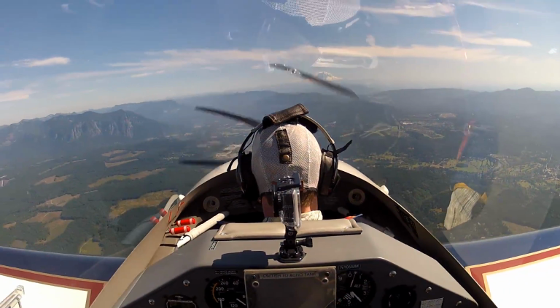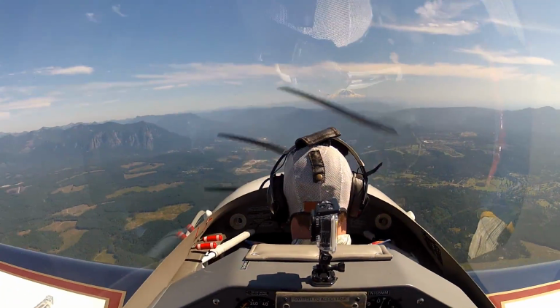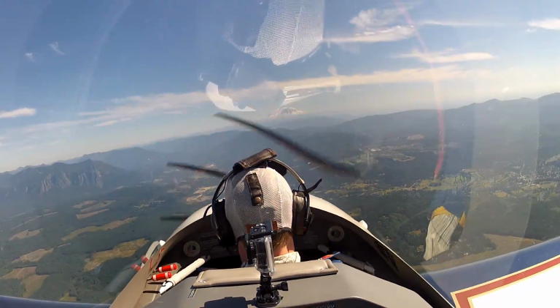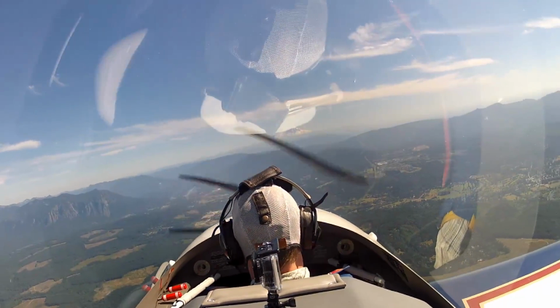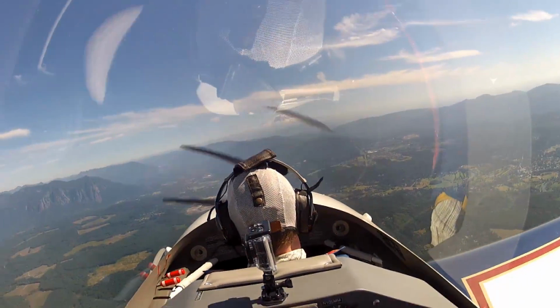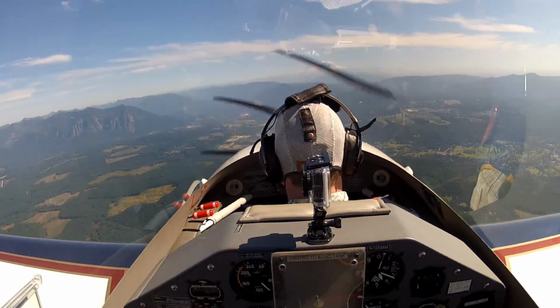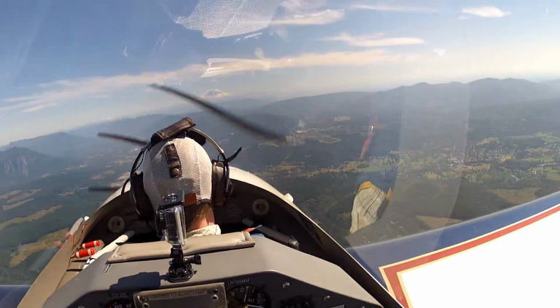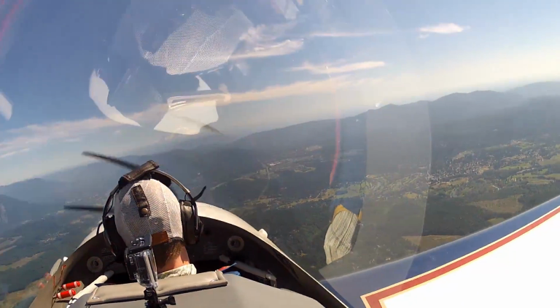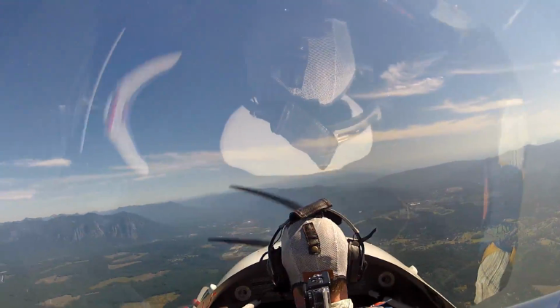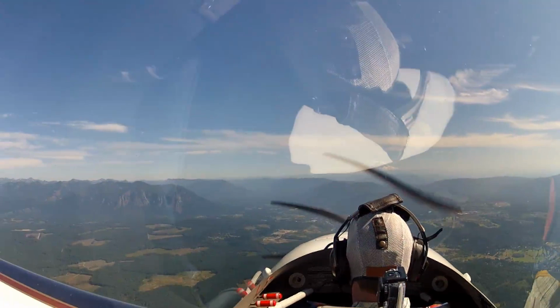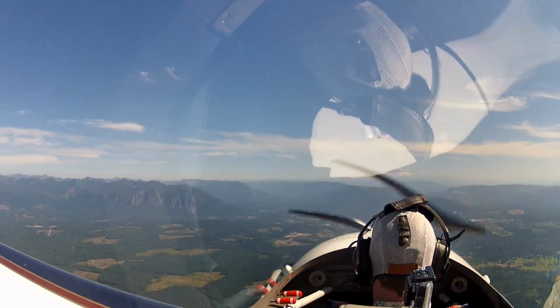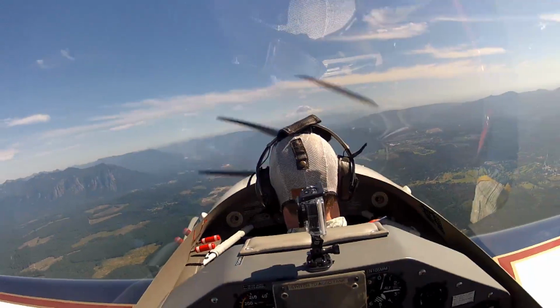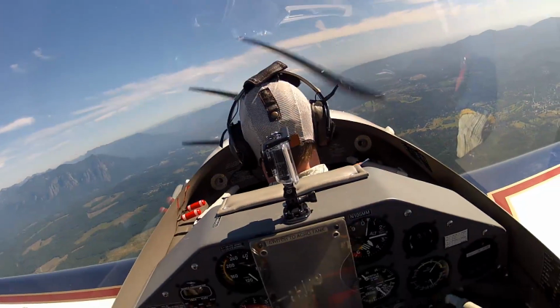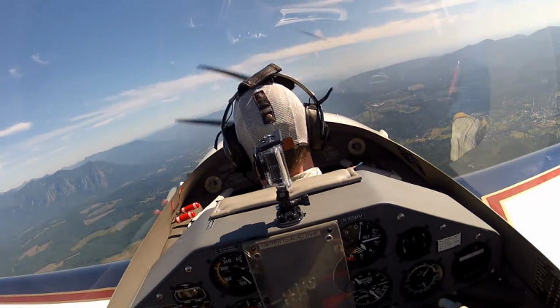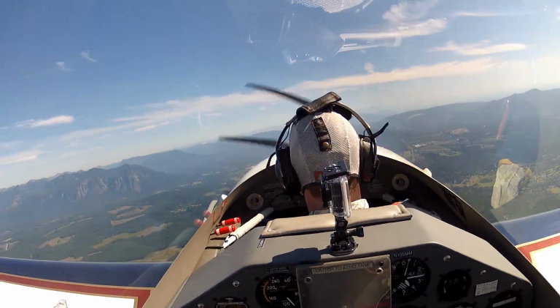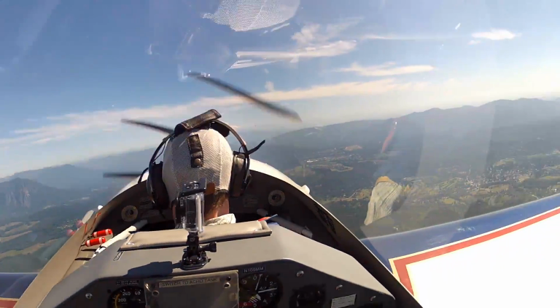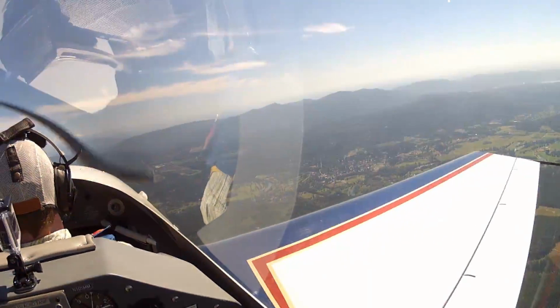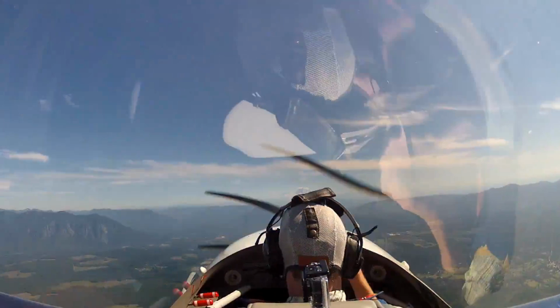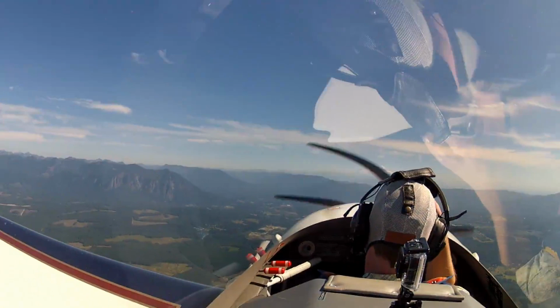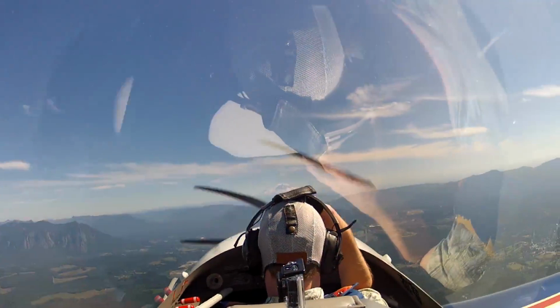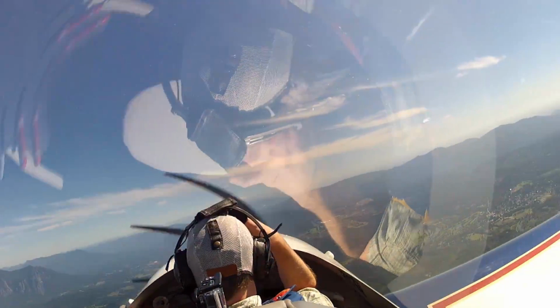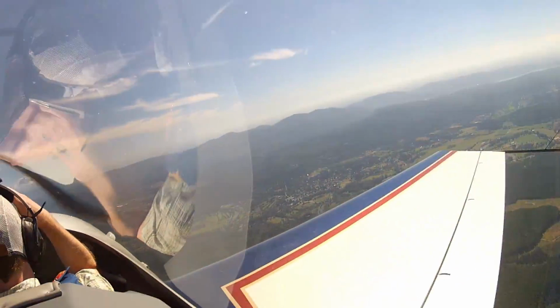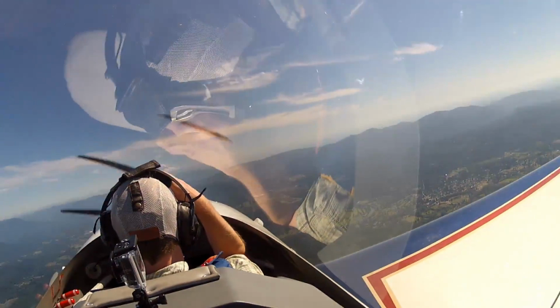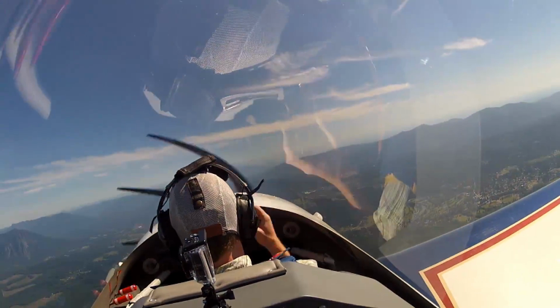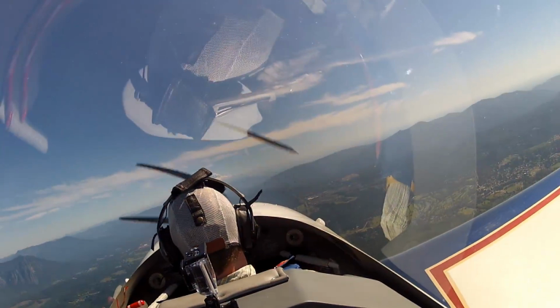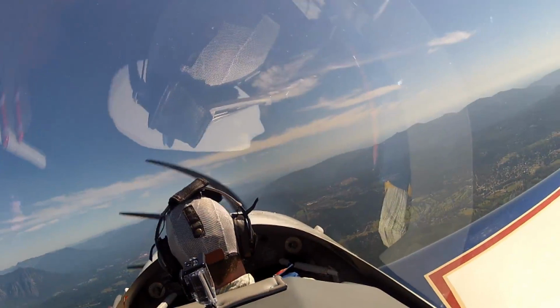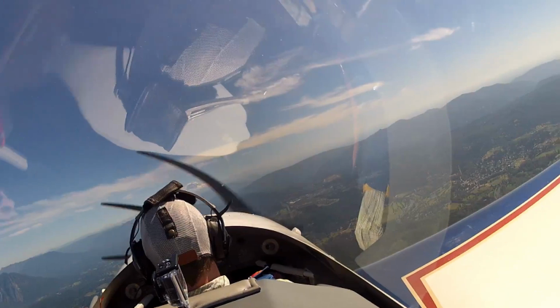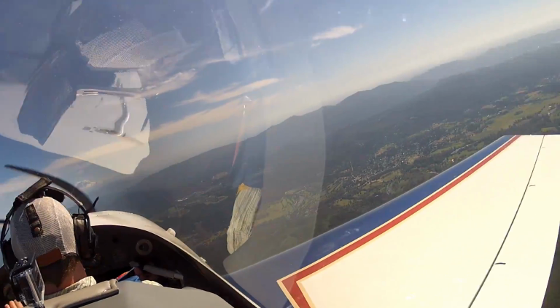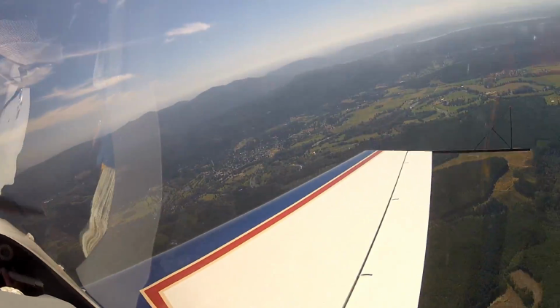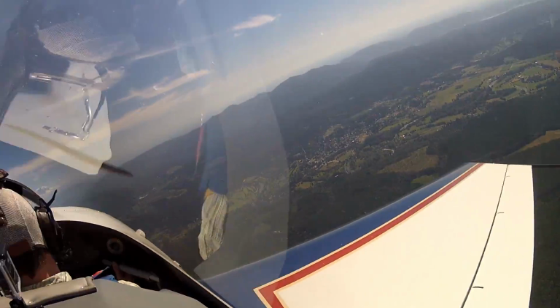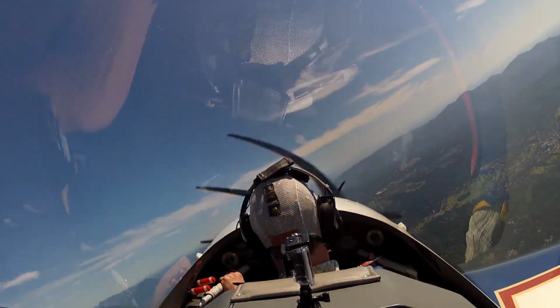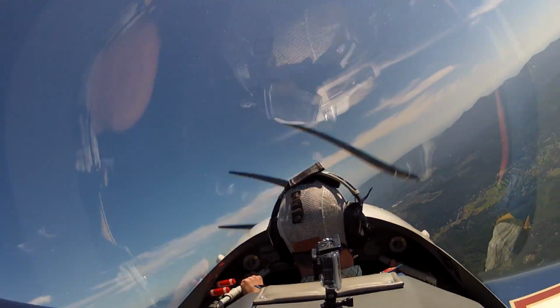It's pretty coordinated. I've got the controls. Power's coming back in, I want to climb up here a little bit.